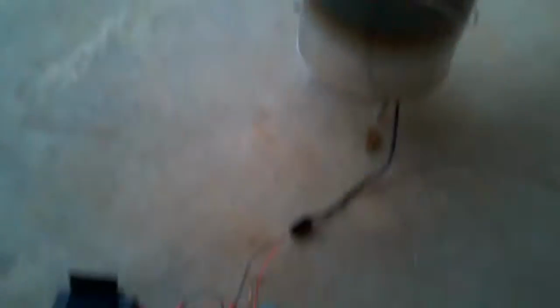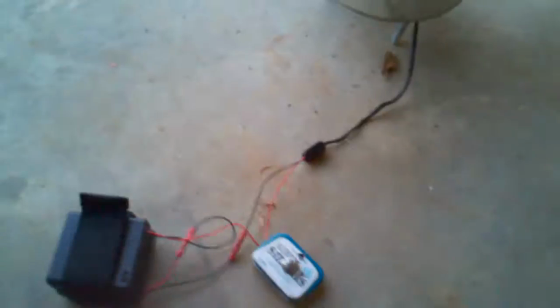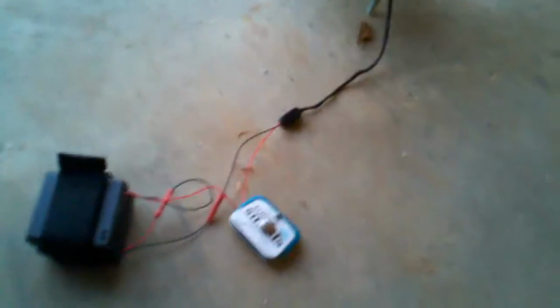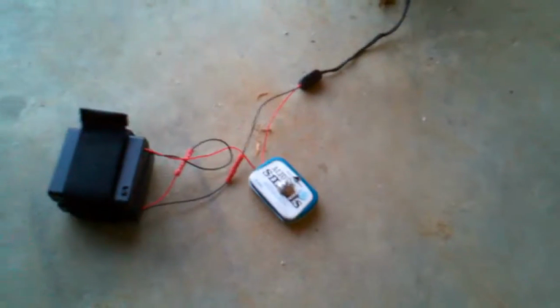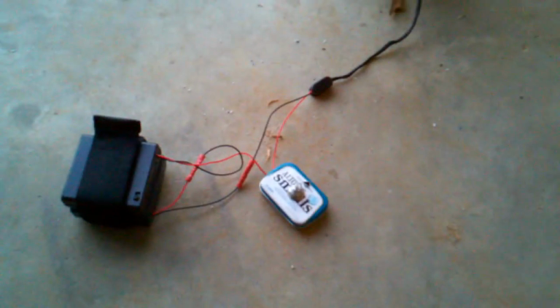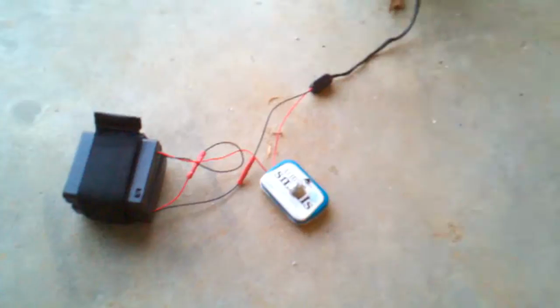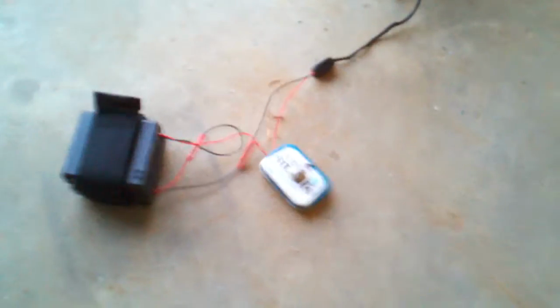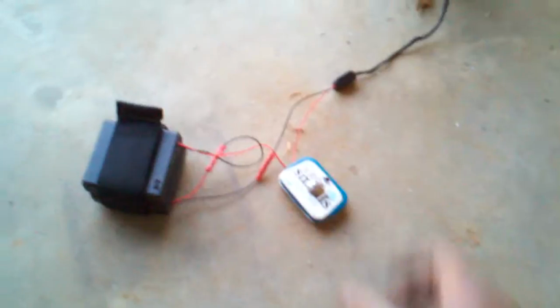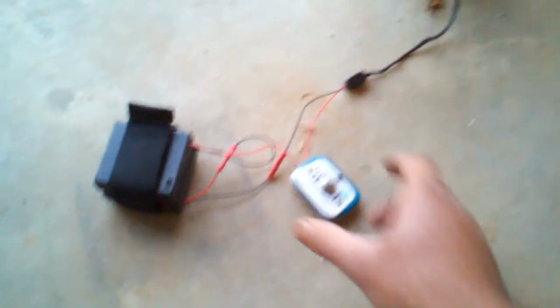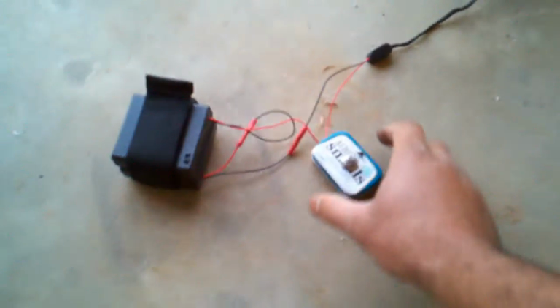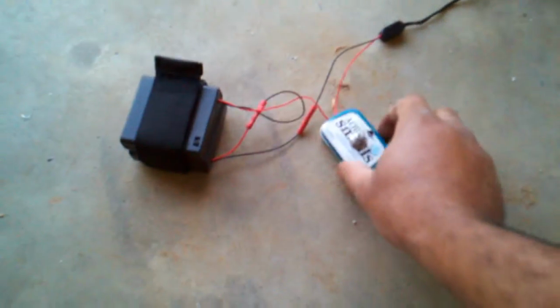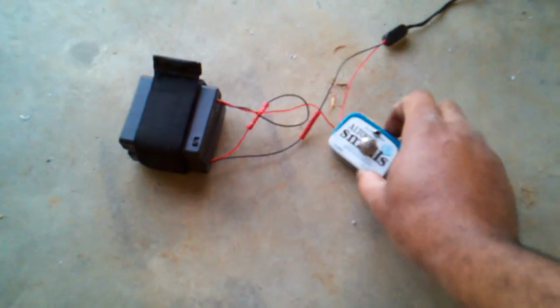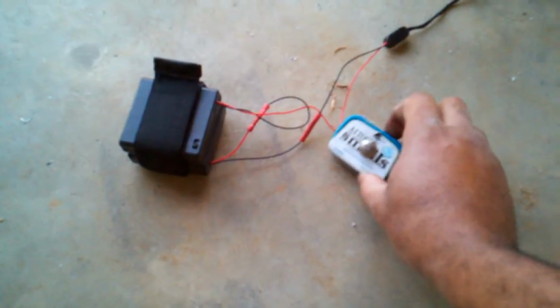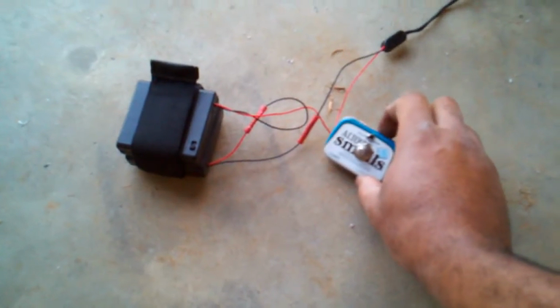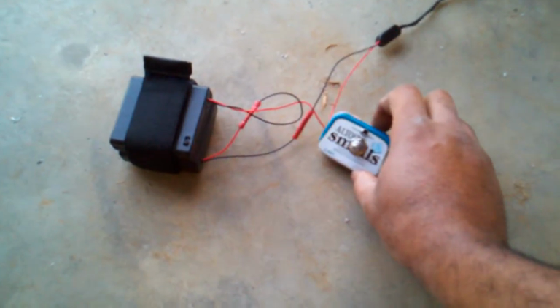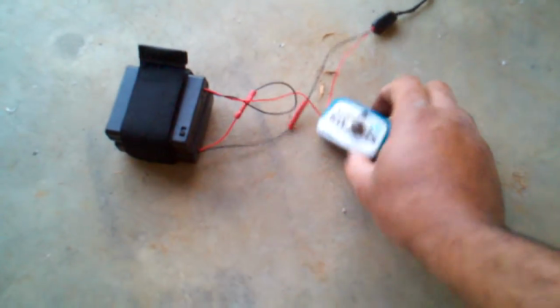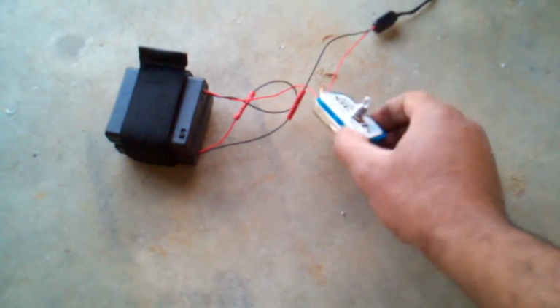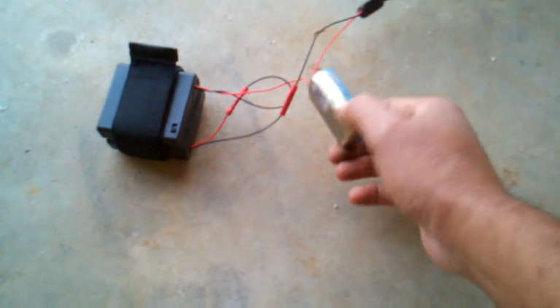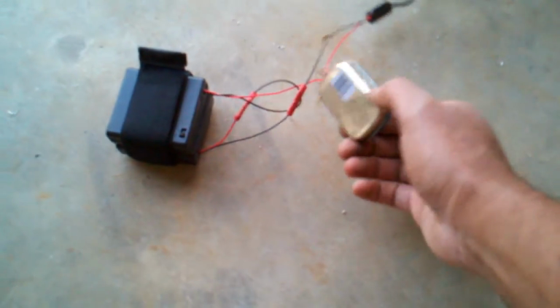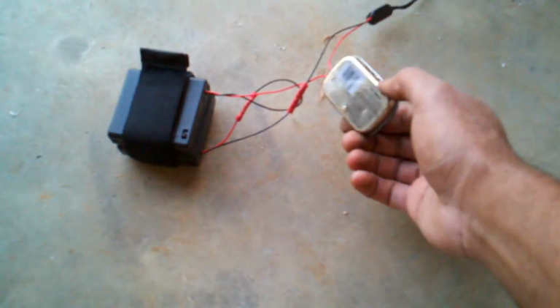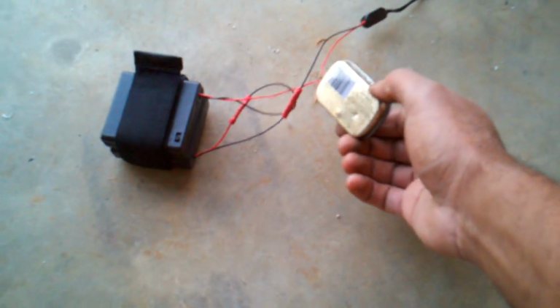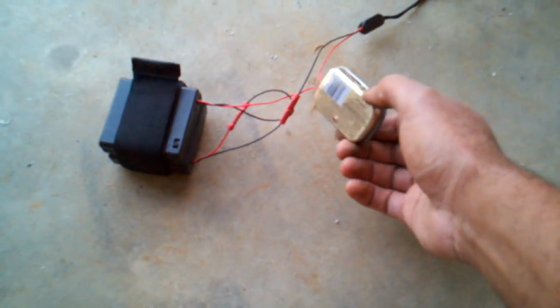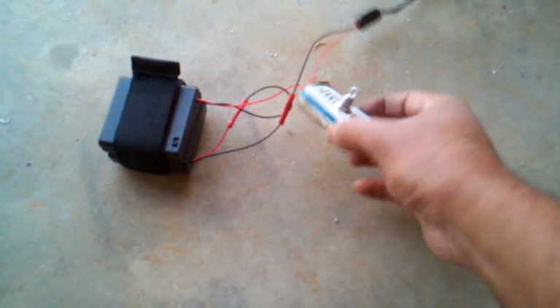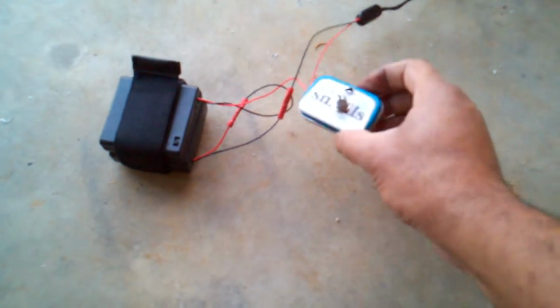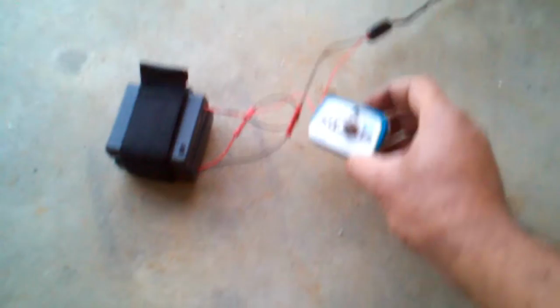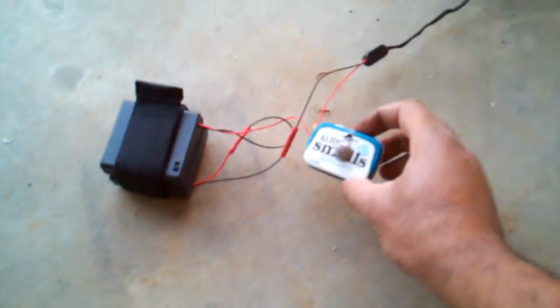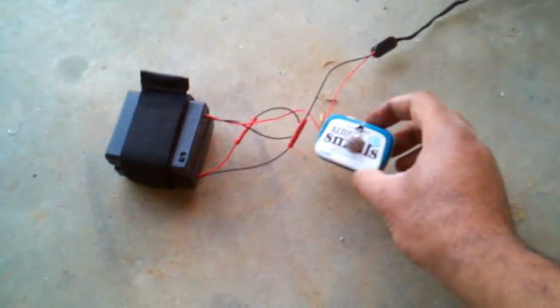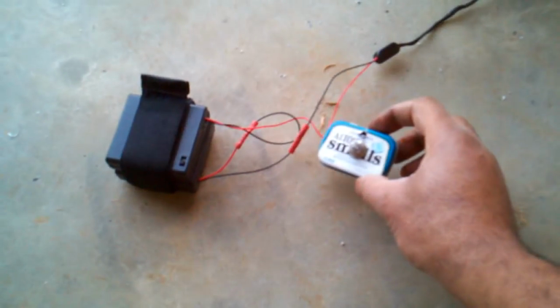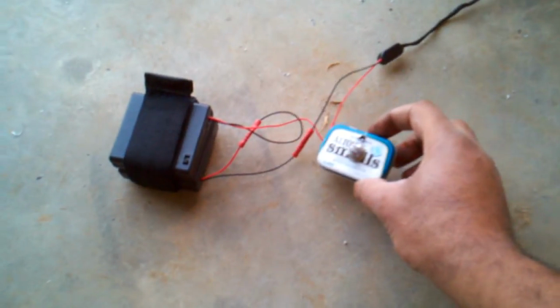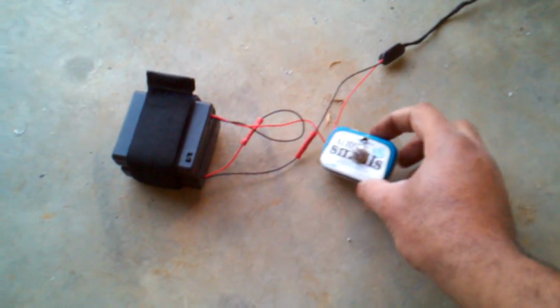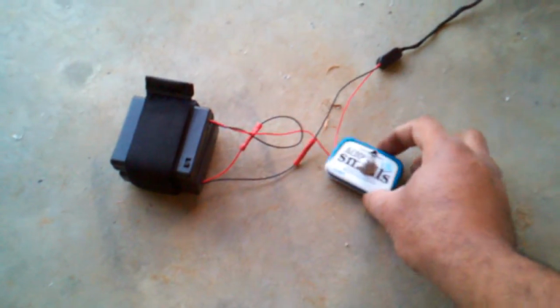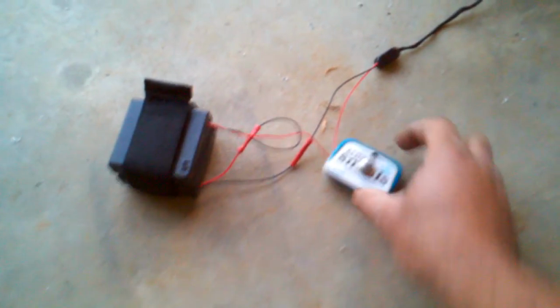I also included a potentiometer. I had an old potentiometer and I used an old Altoids can as a project box.